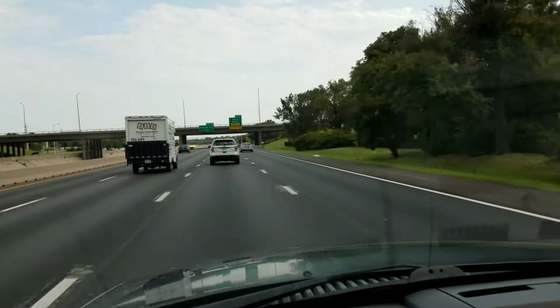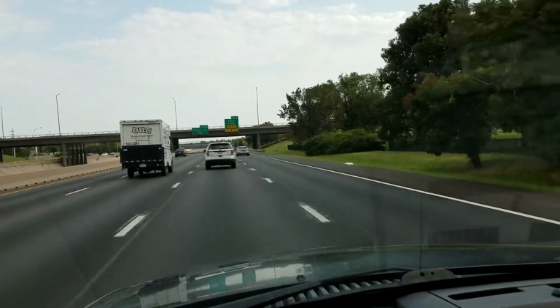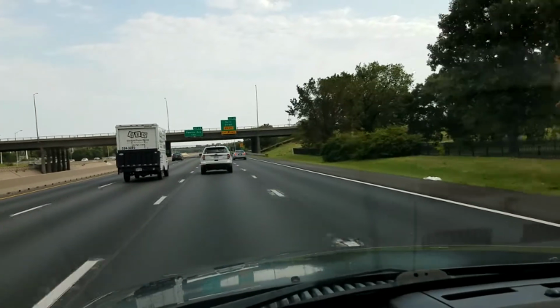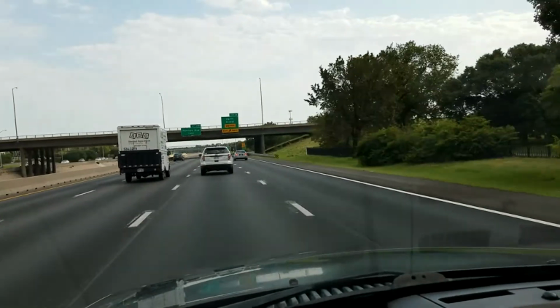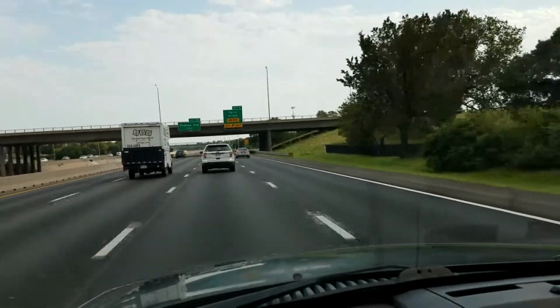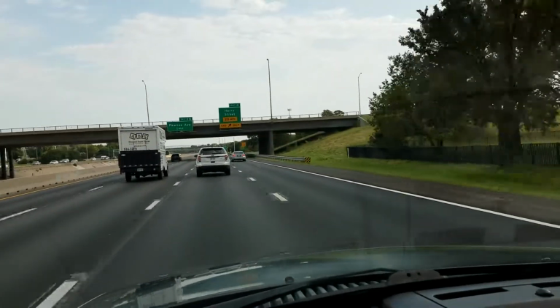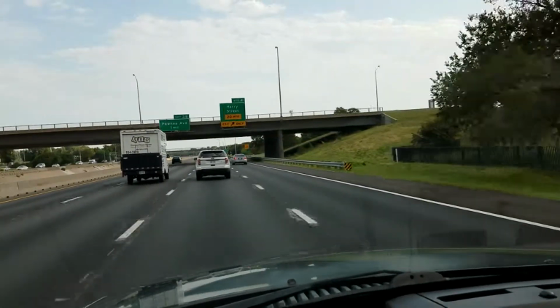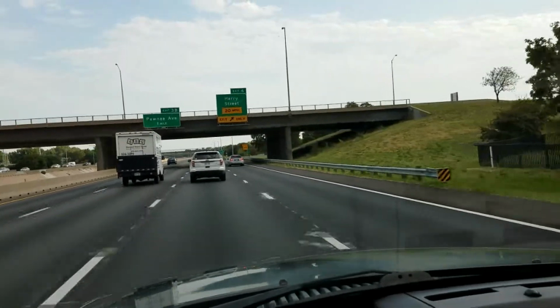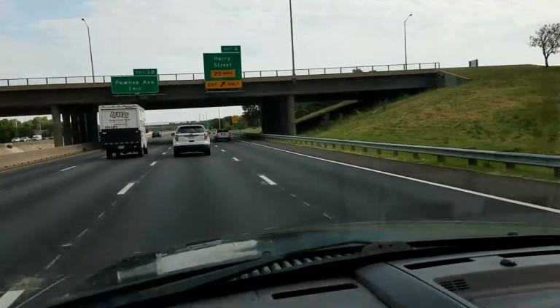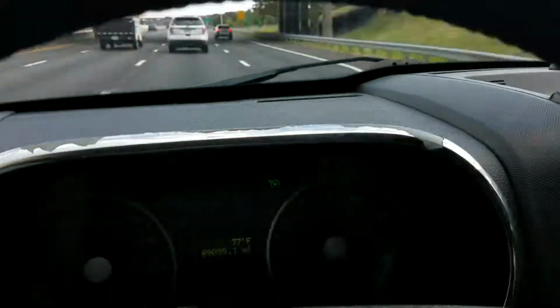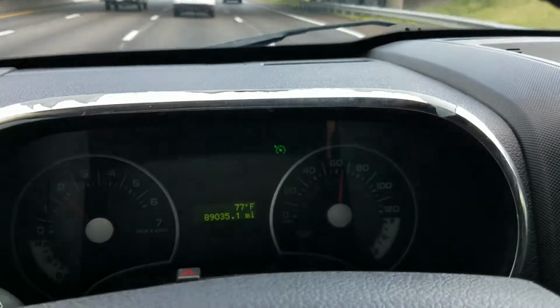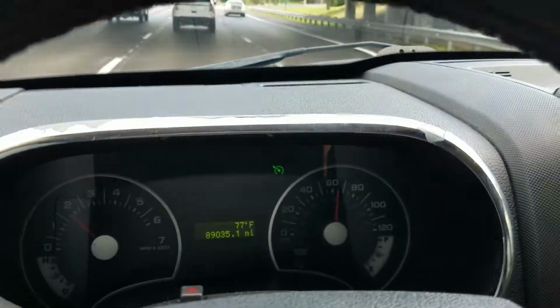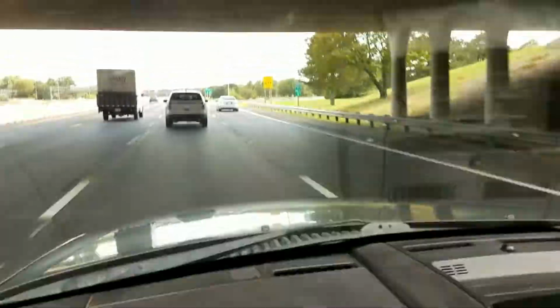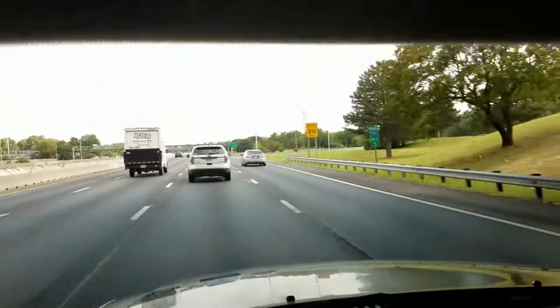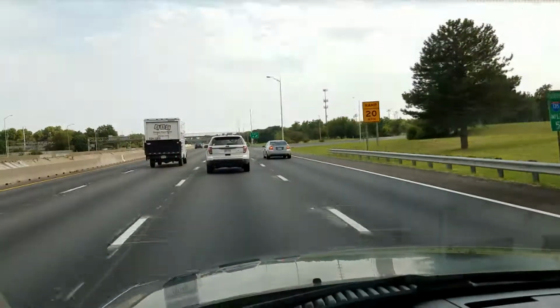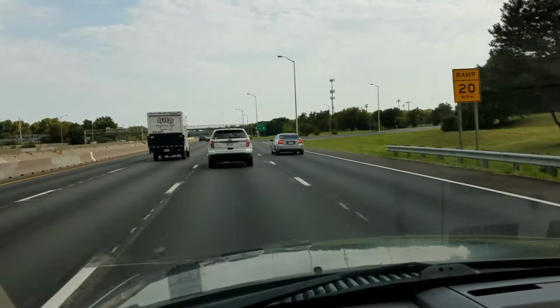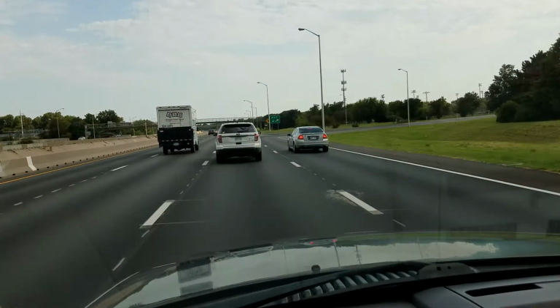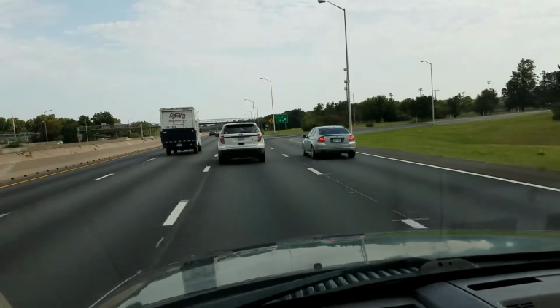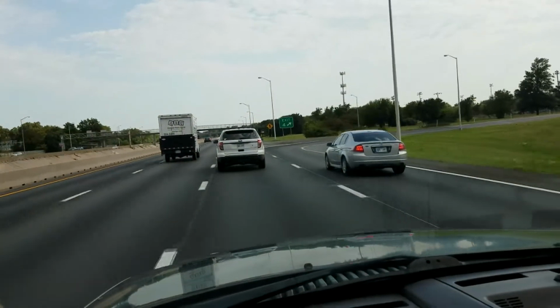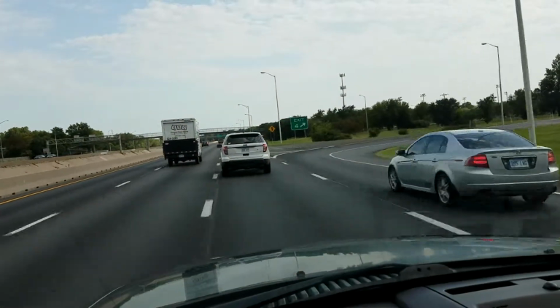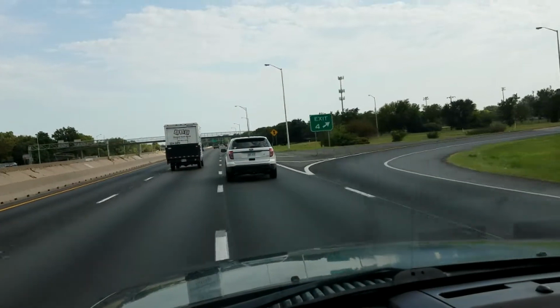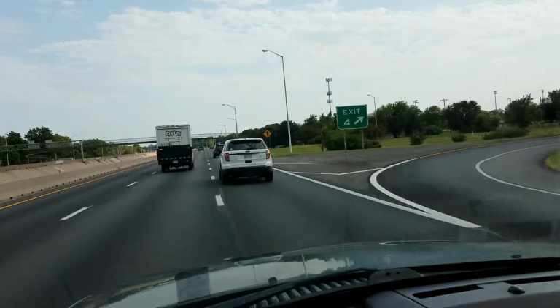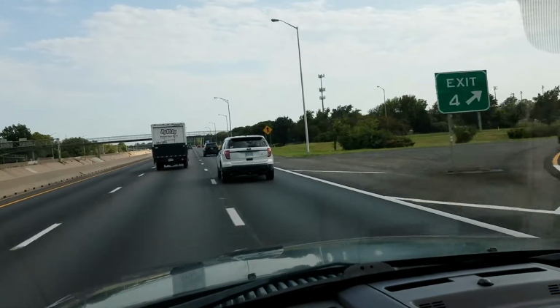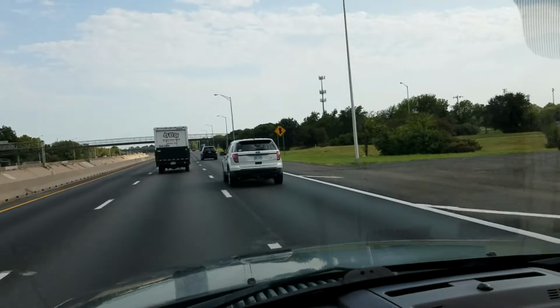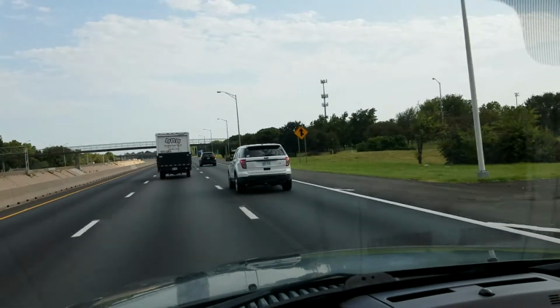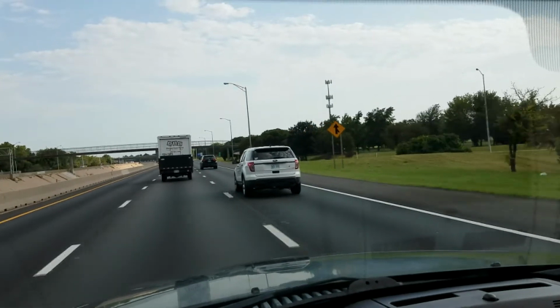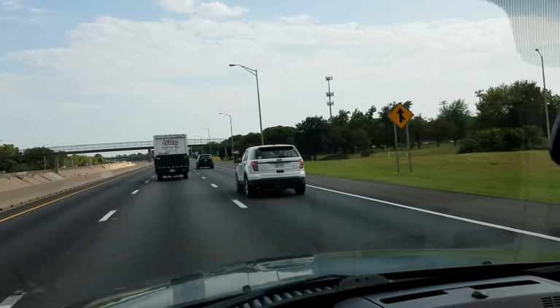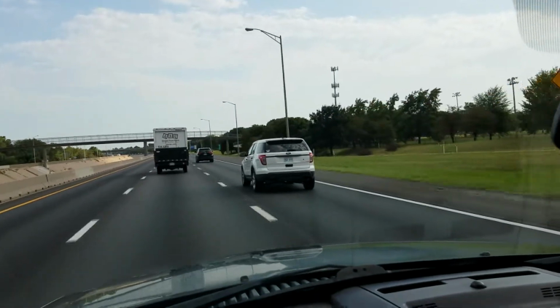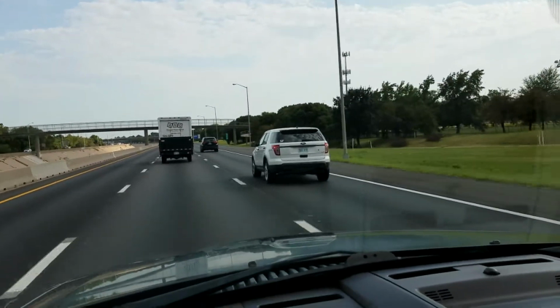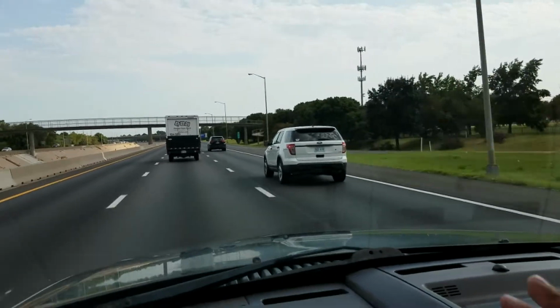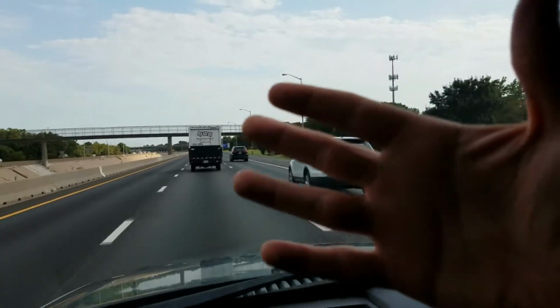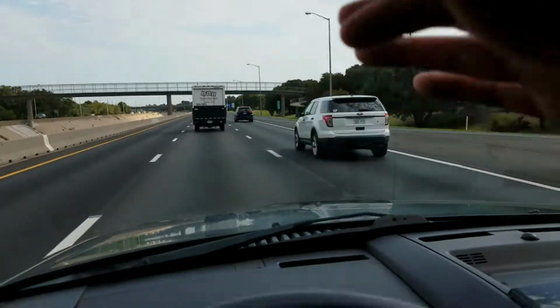I'm going to back it off to about 65 here. See the green light — I've got the cruise control set. Cruise works great. This Explorer tracks down the highway real nice — I can take my hands off the steering wheel.